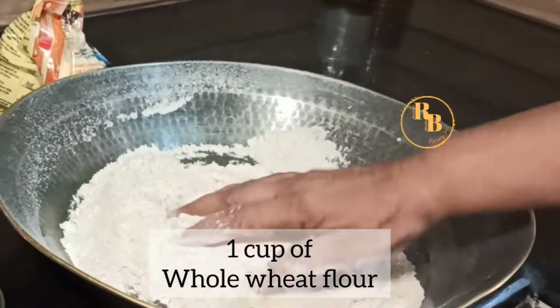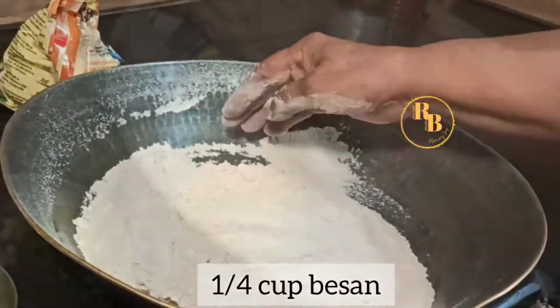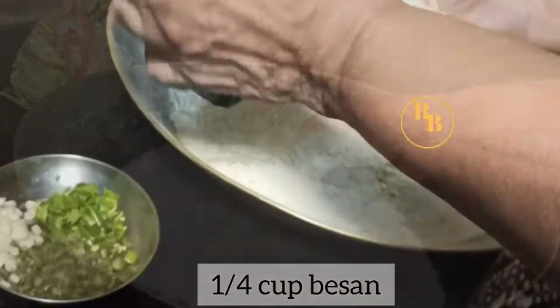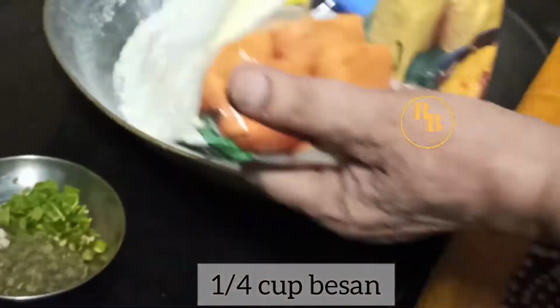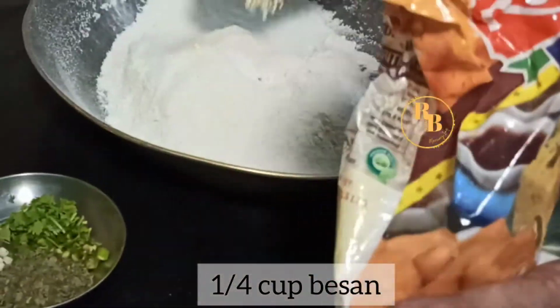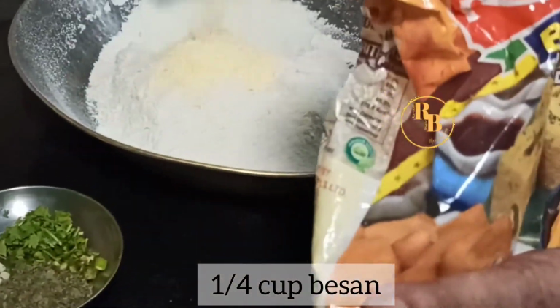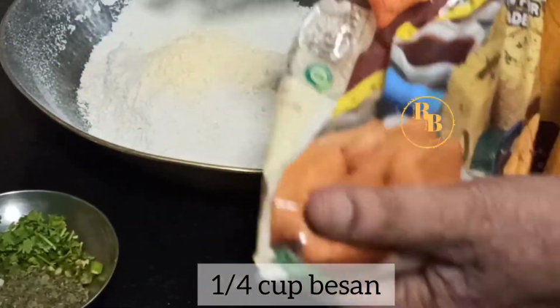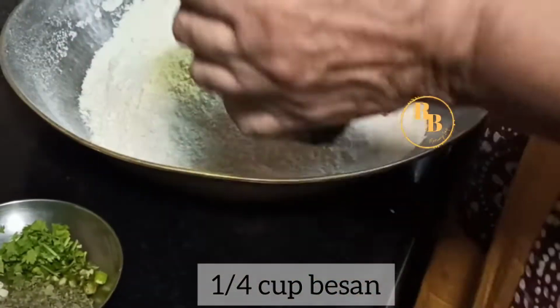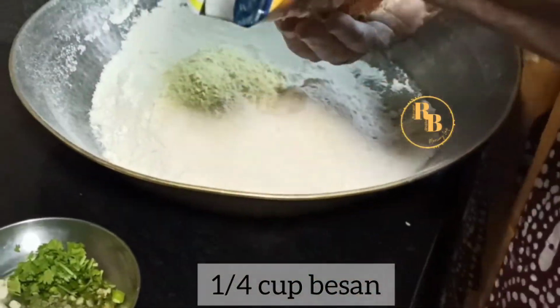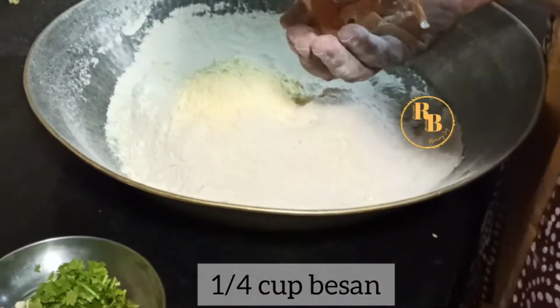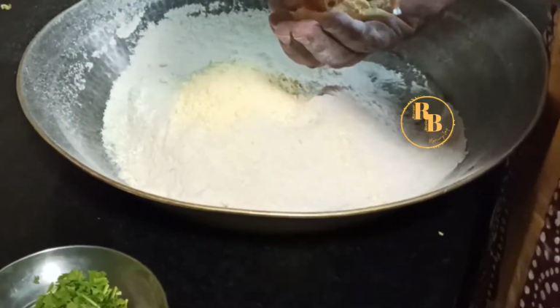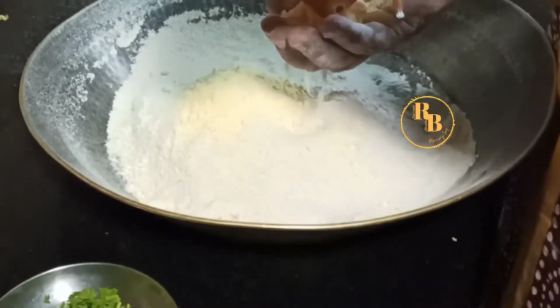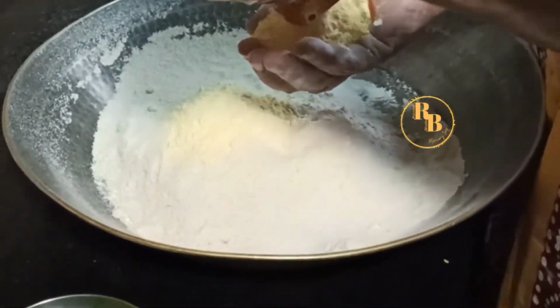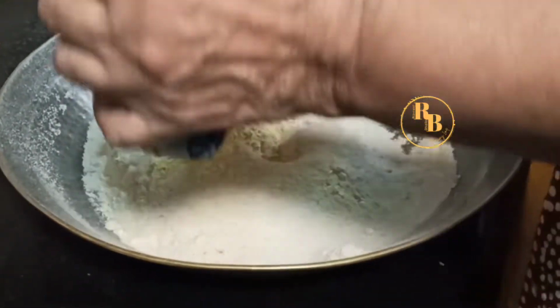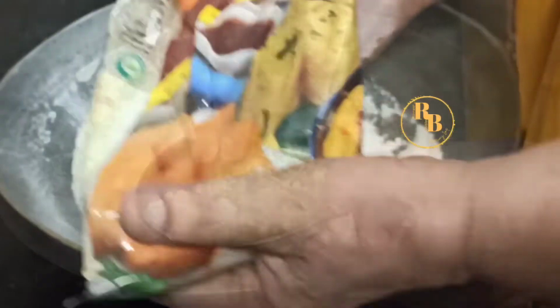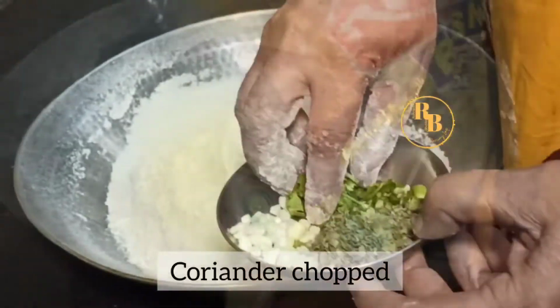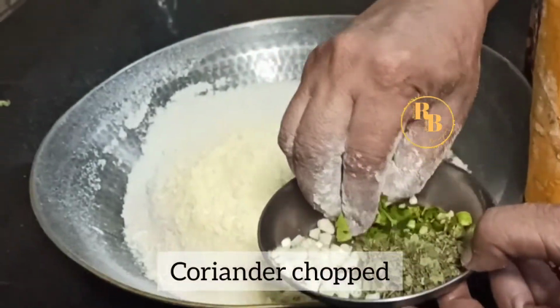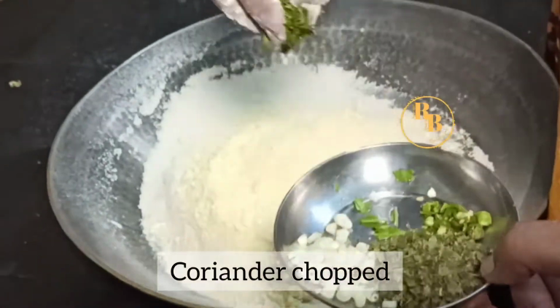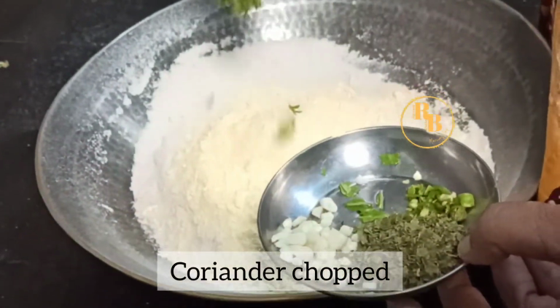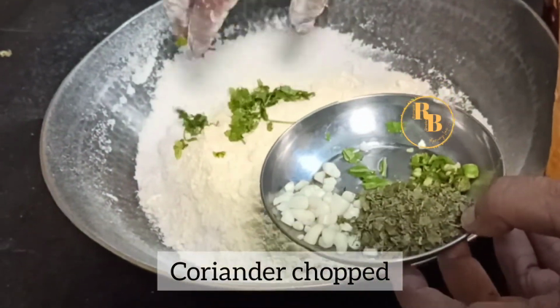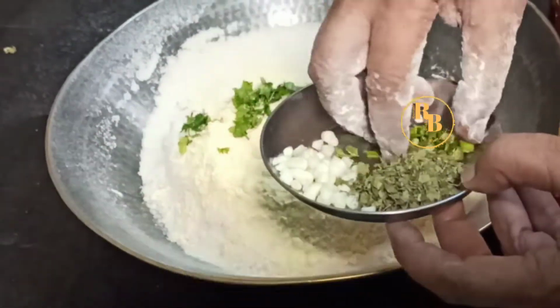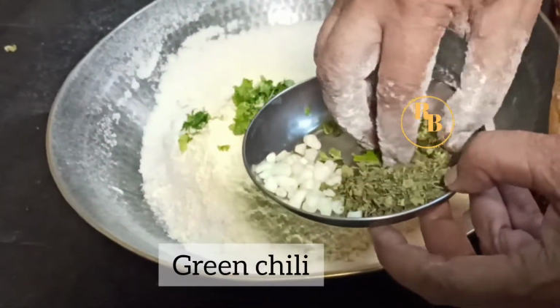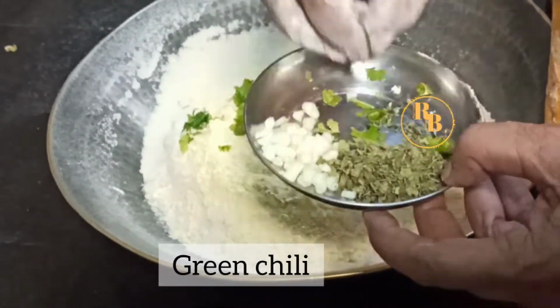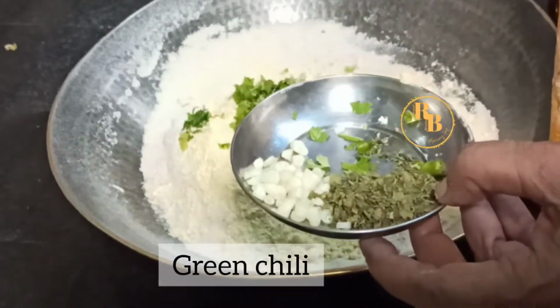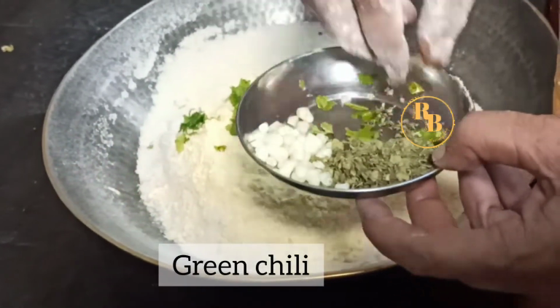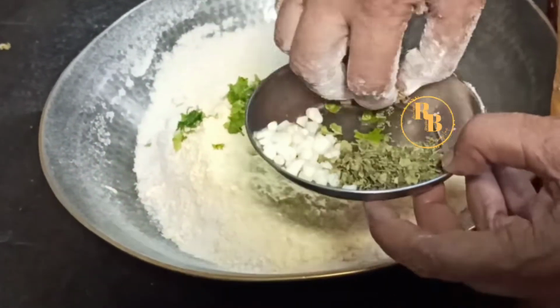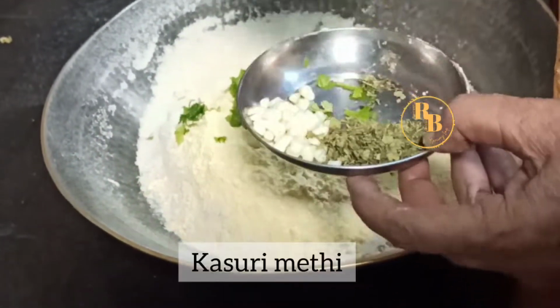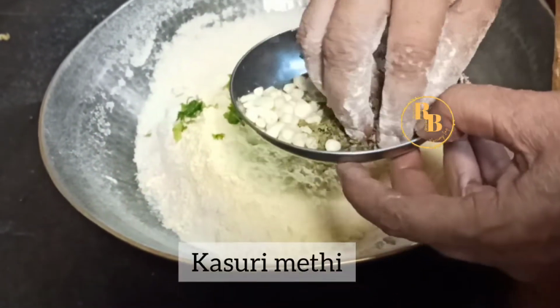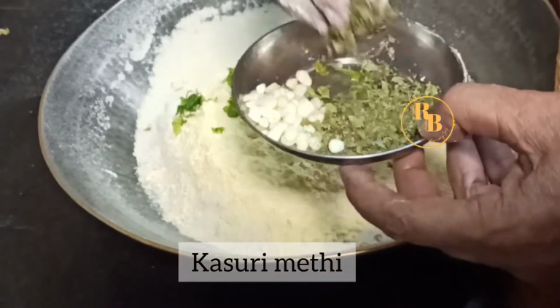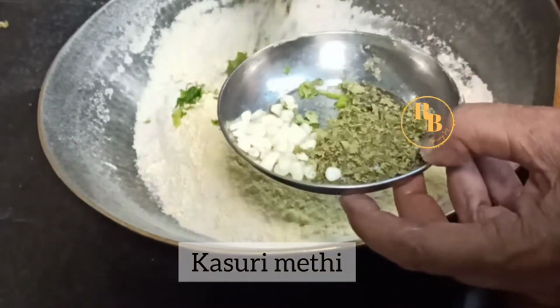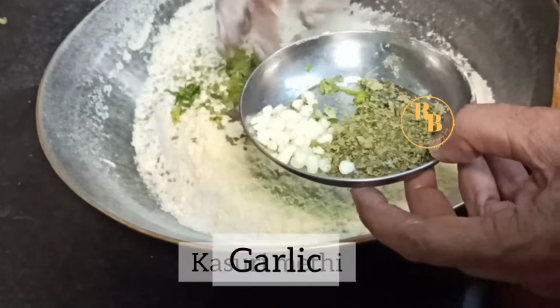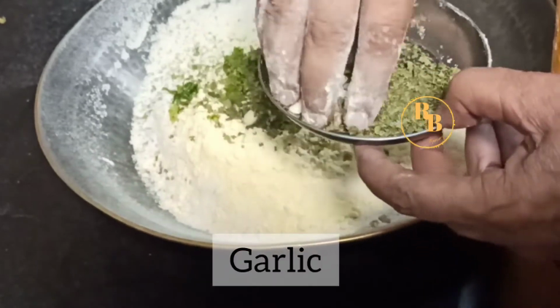Then add coriander, chopped green chili, chopped kasuri methi, and chopped garlic. All of these add flavor to our Punjabi missi roti.